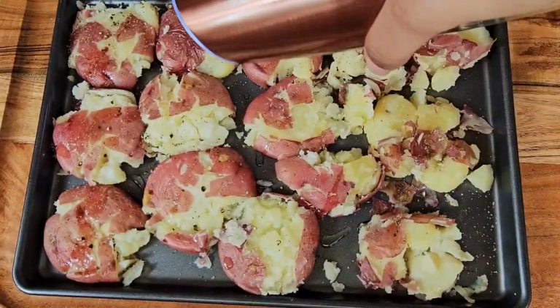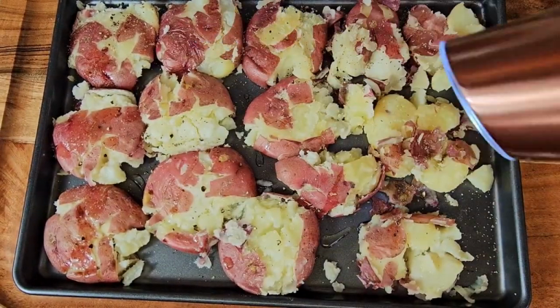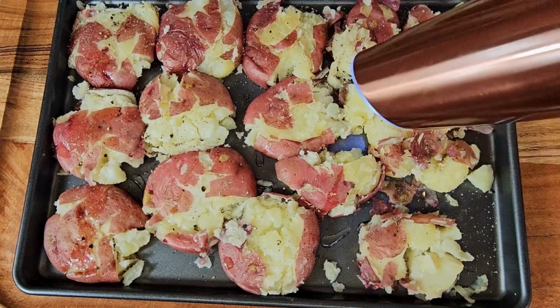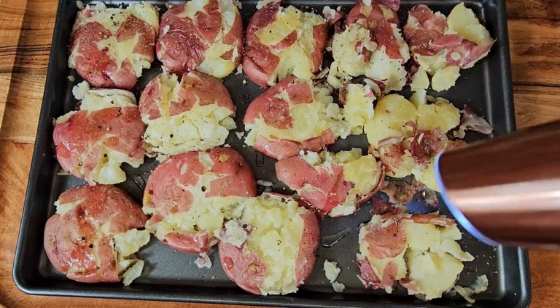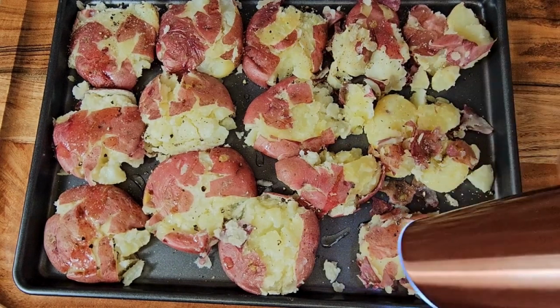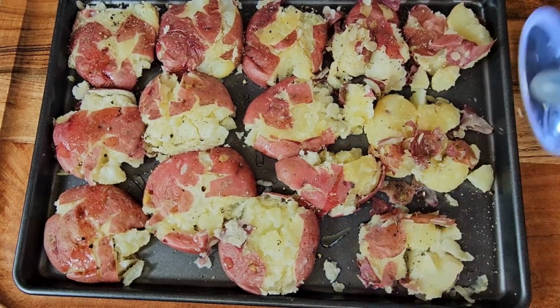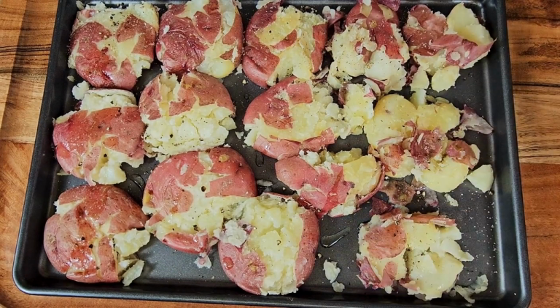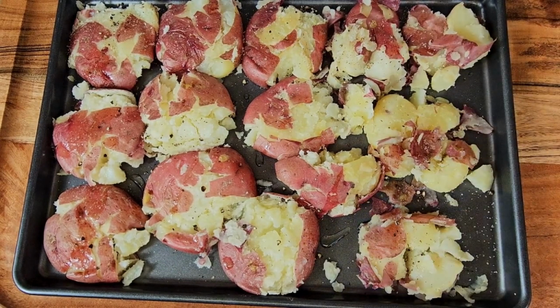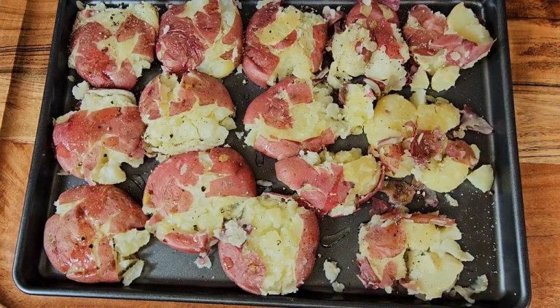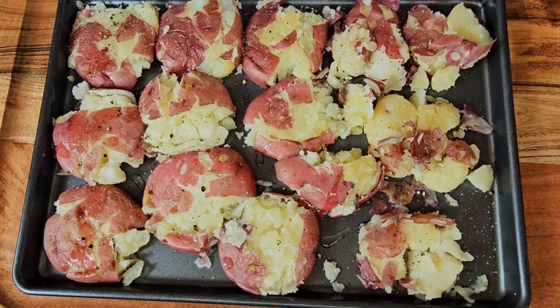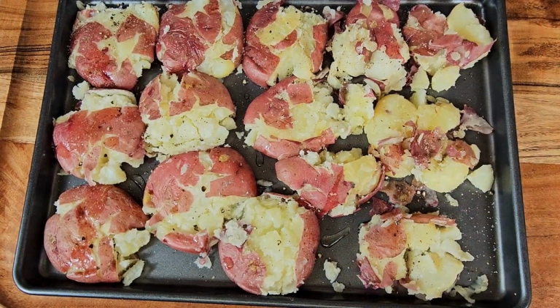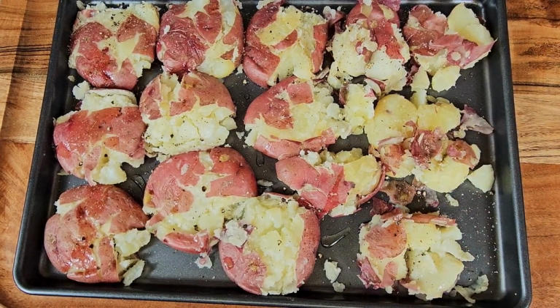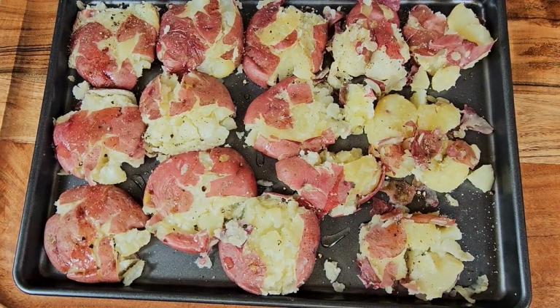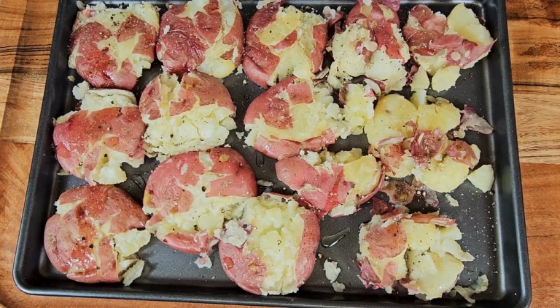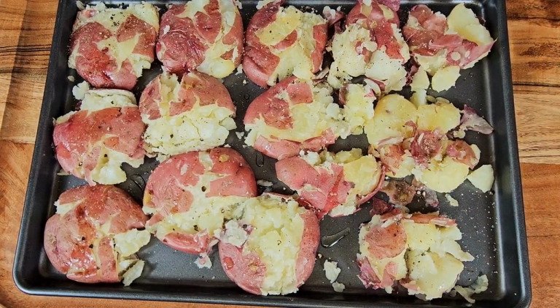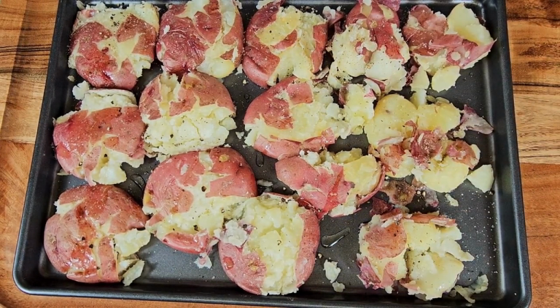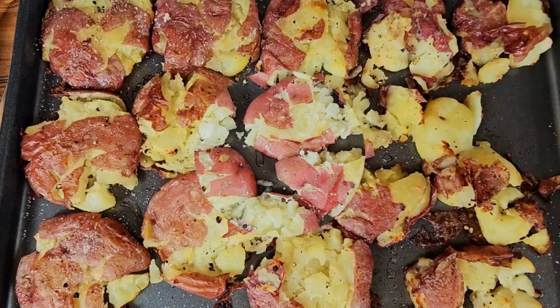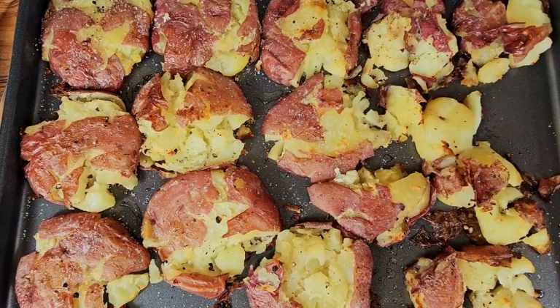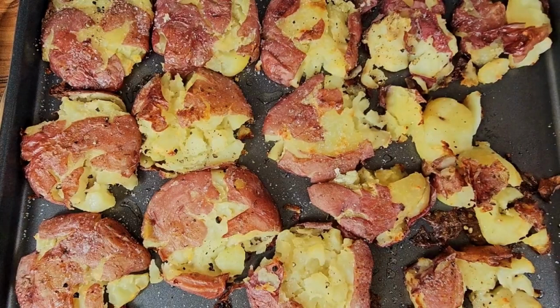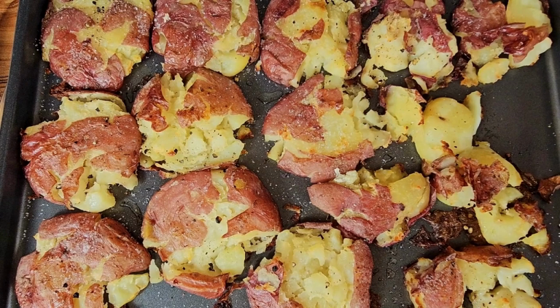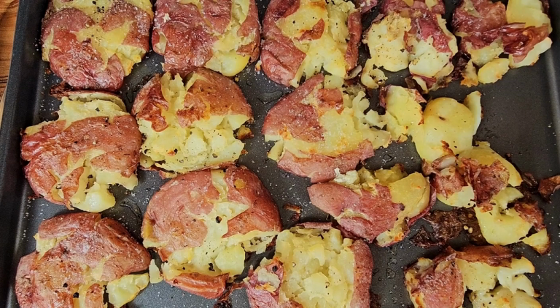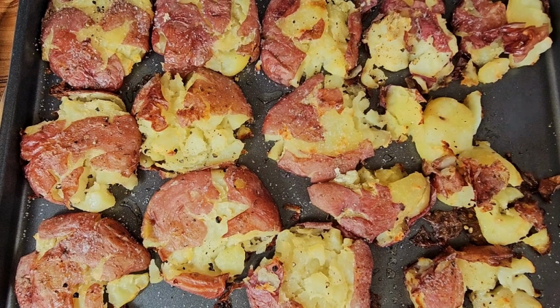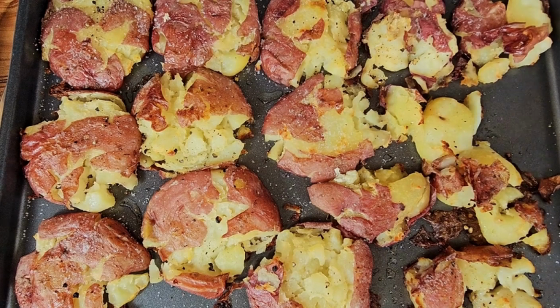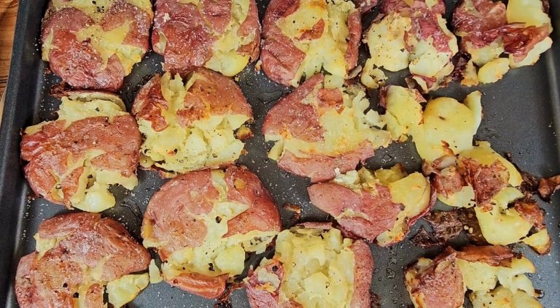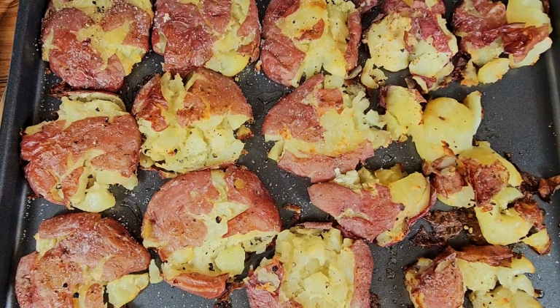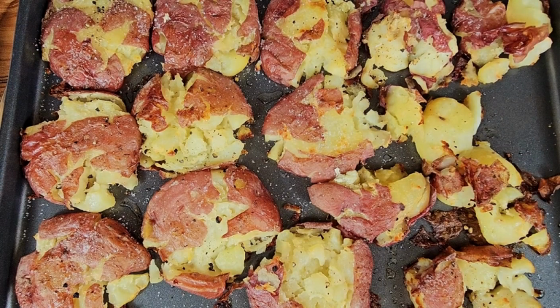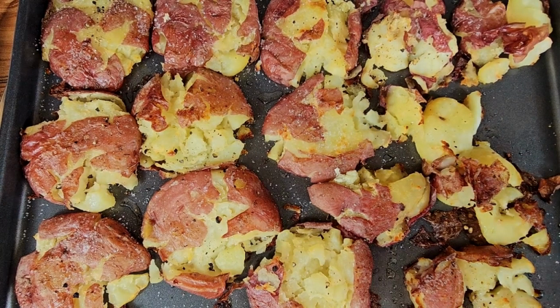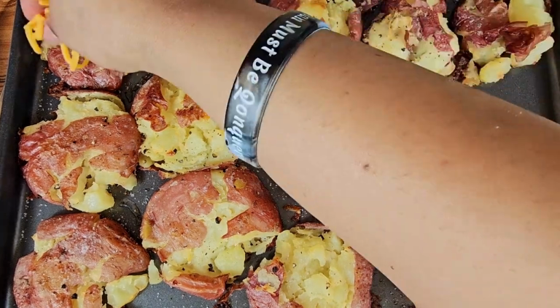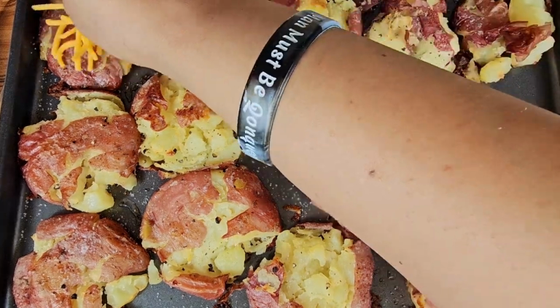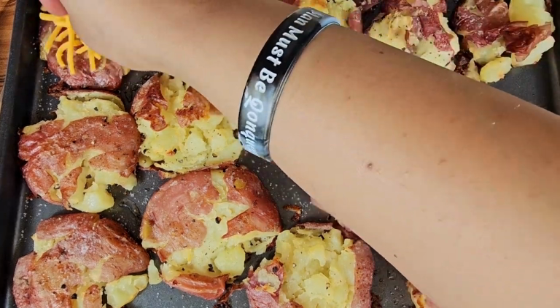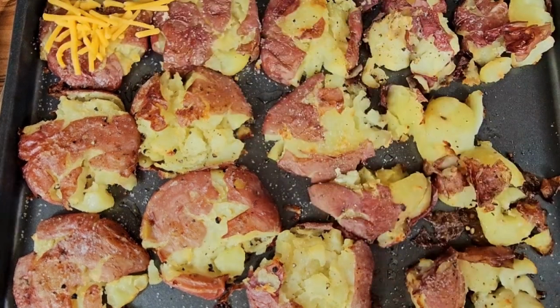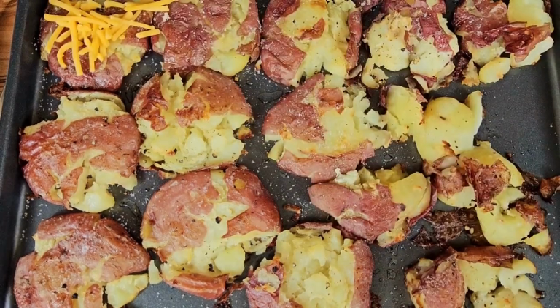Place these potatoes in the oven on broil until the bottoms are crispy, like so.